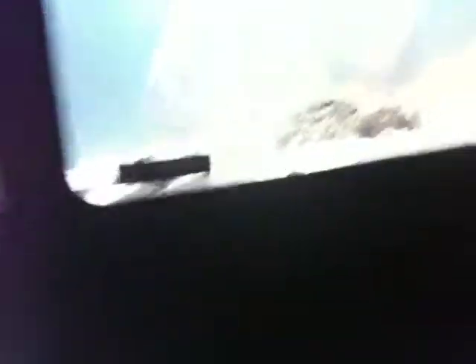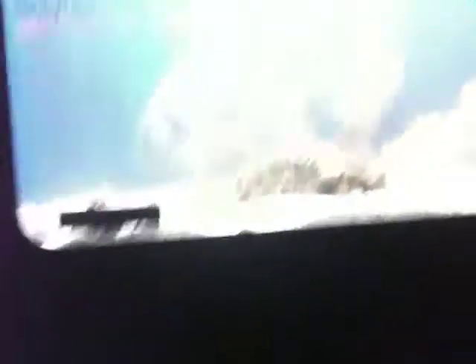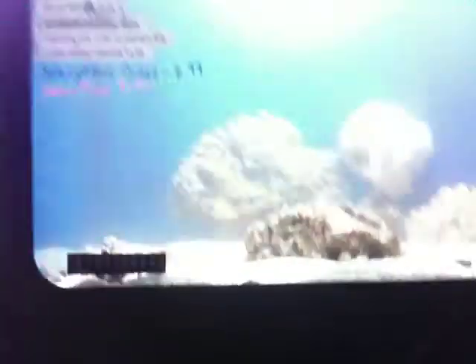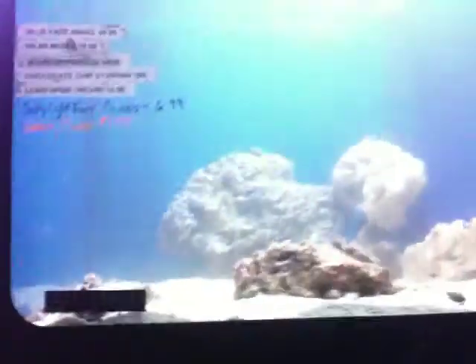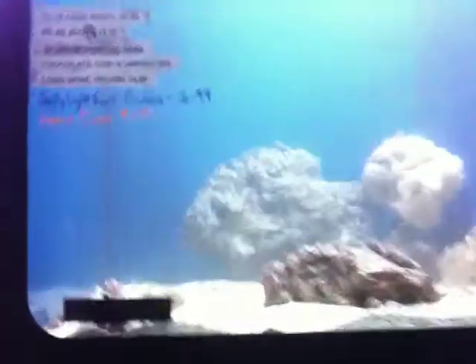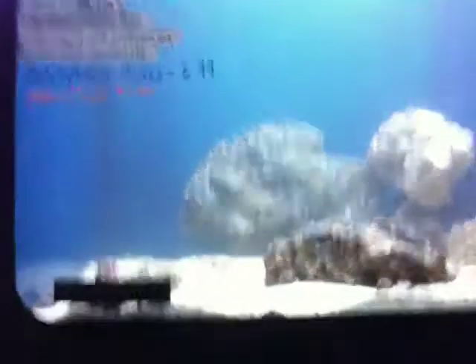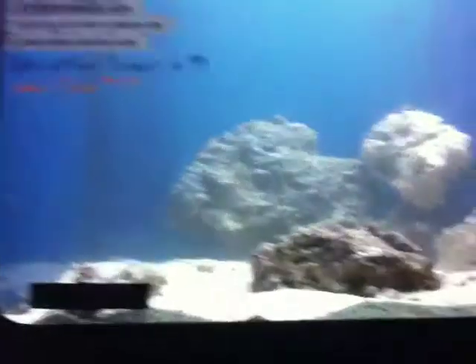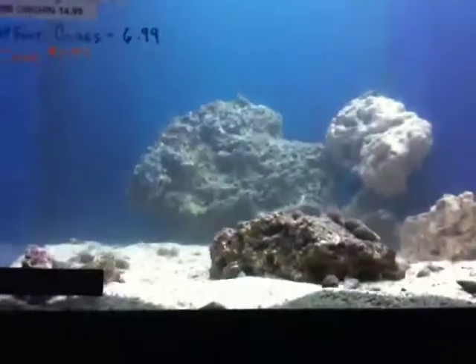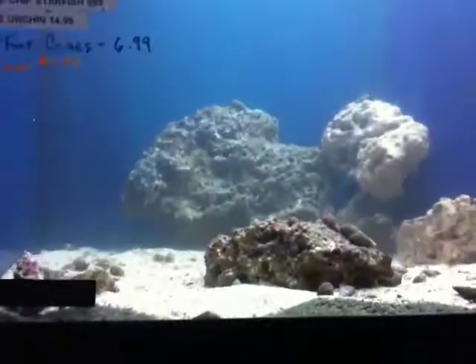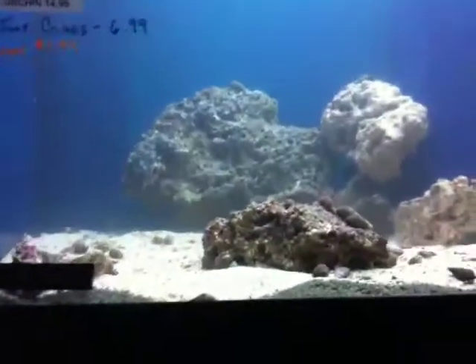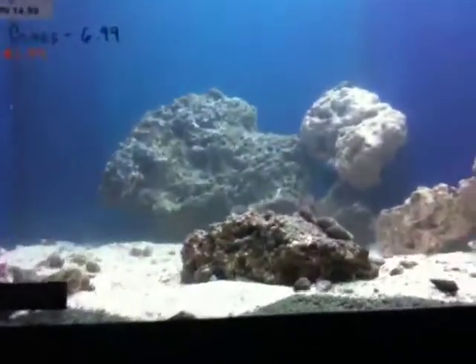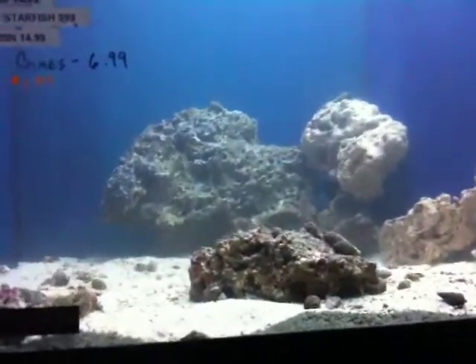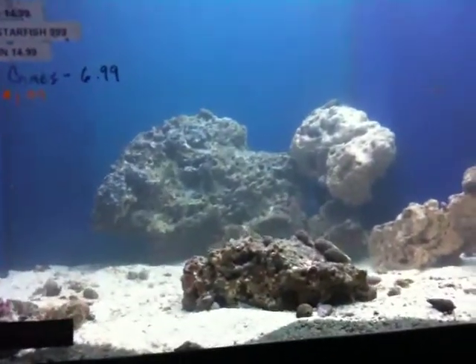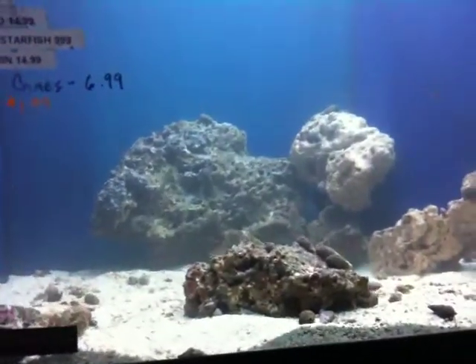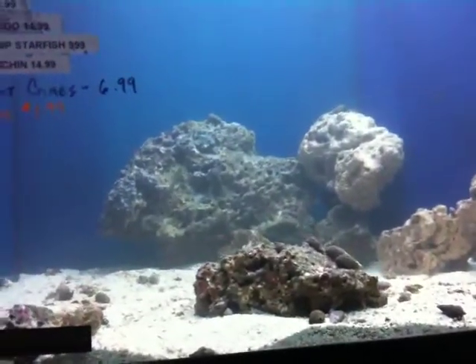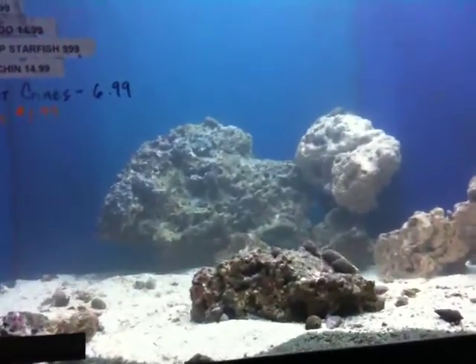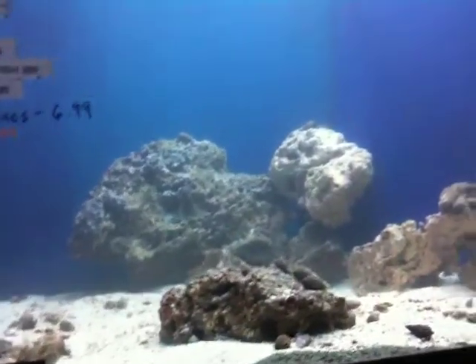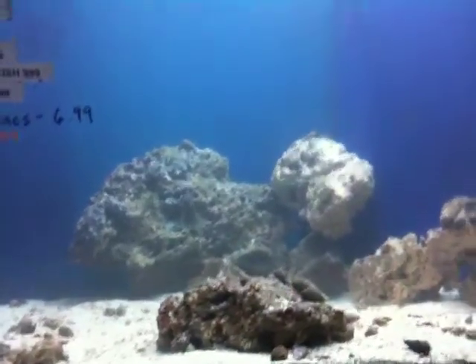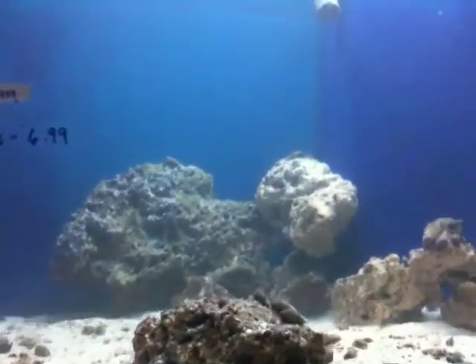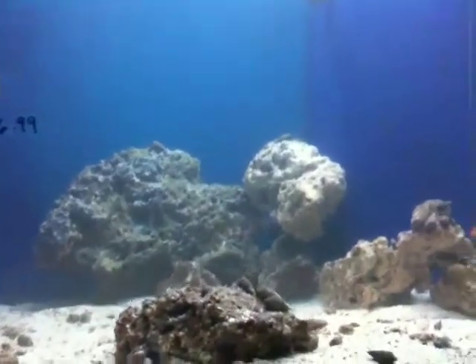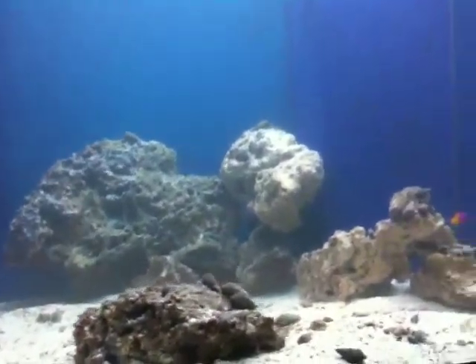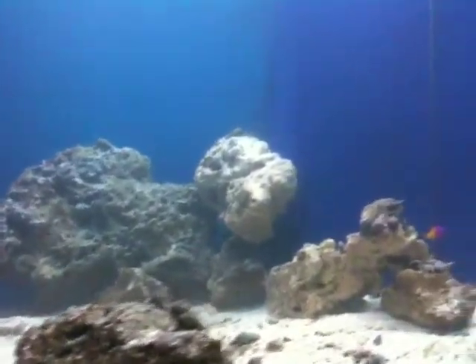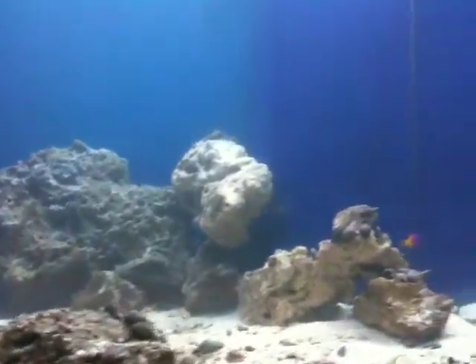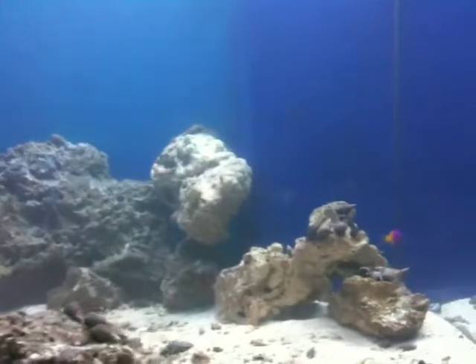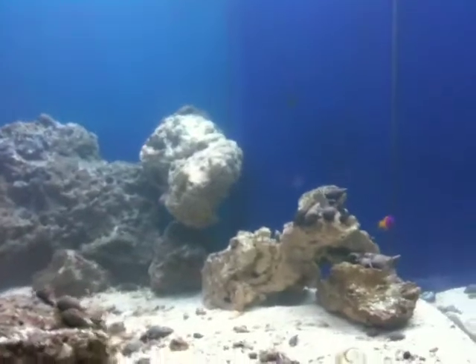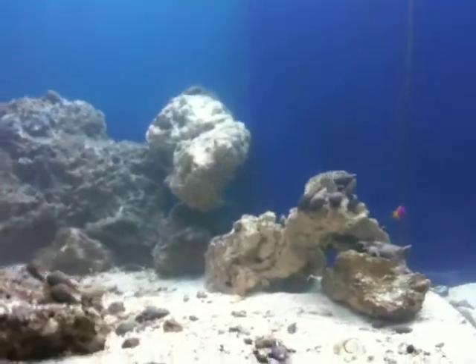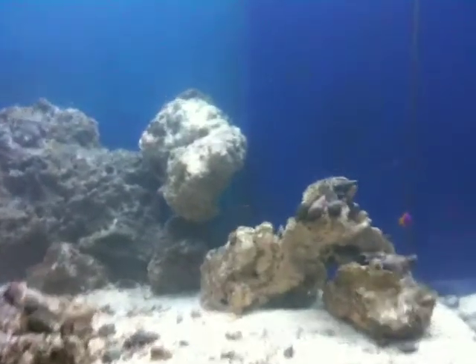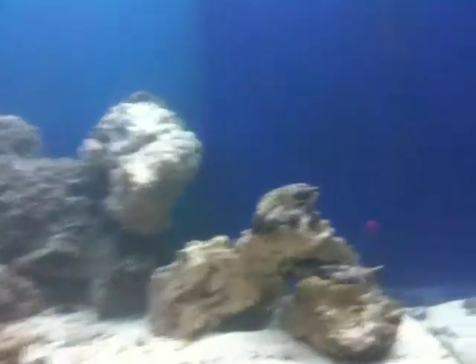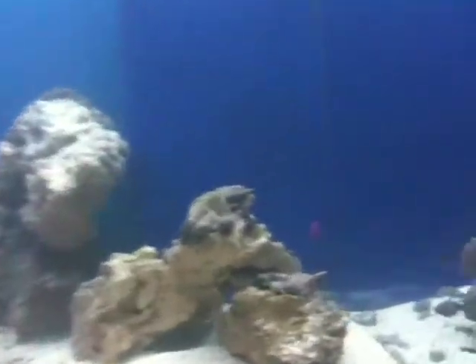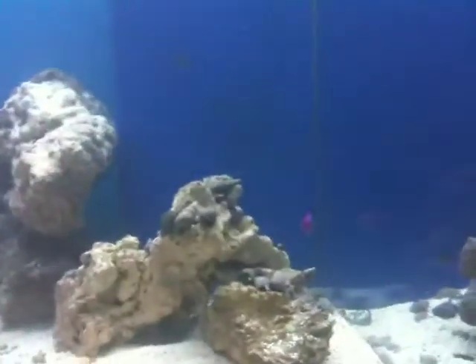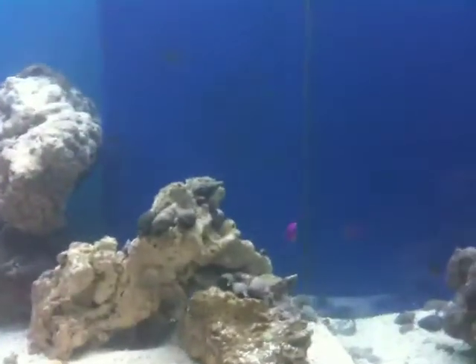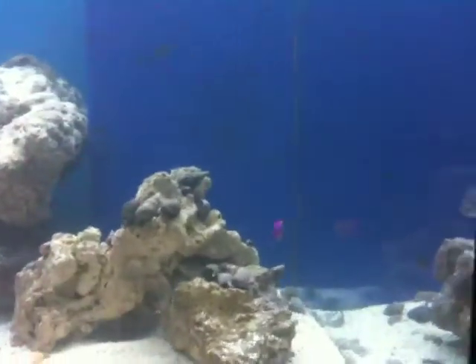Now onto some of the fish. Sorry the tanks are a little cloudy — we just filled them with water, so there's a little haze, that's the reason.